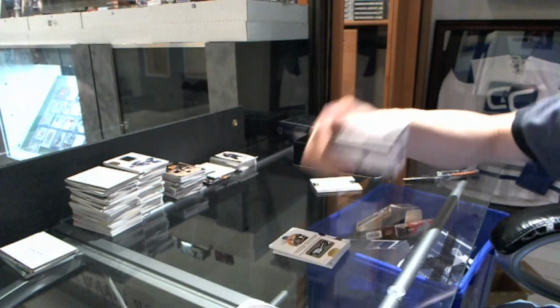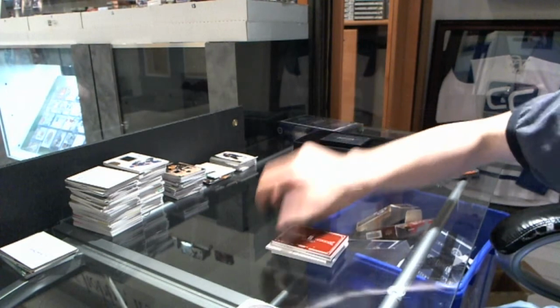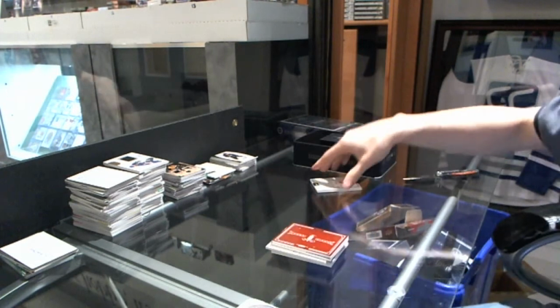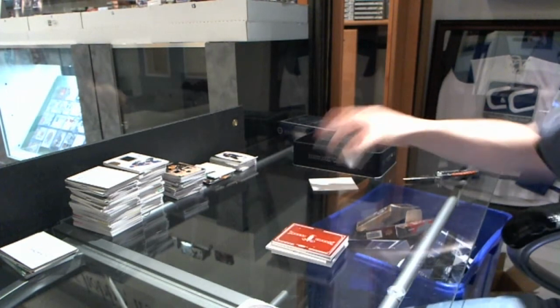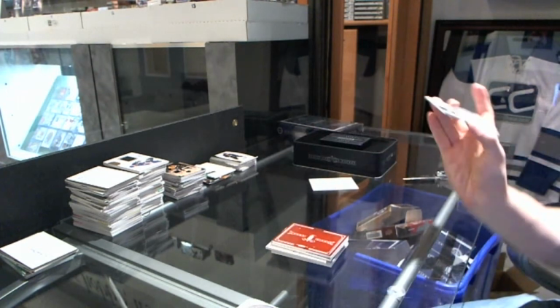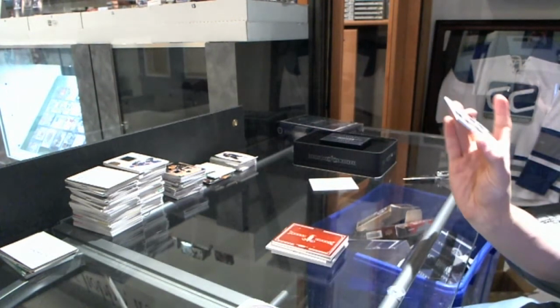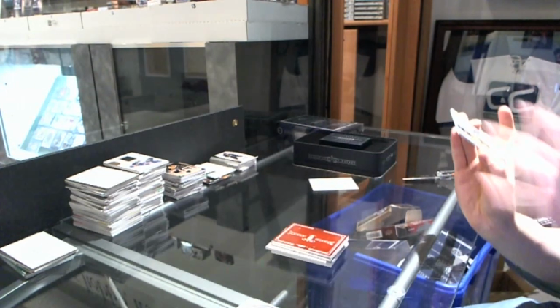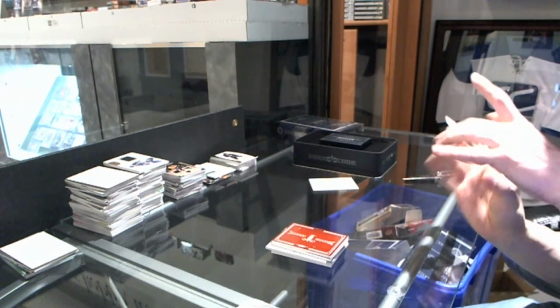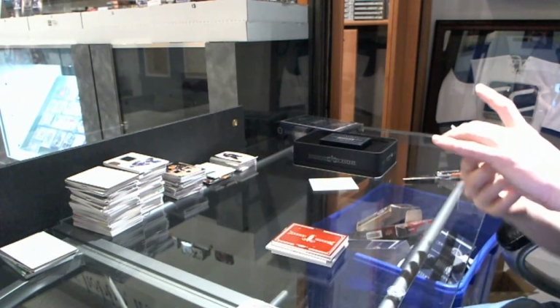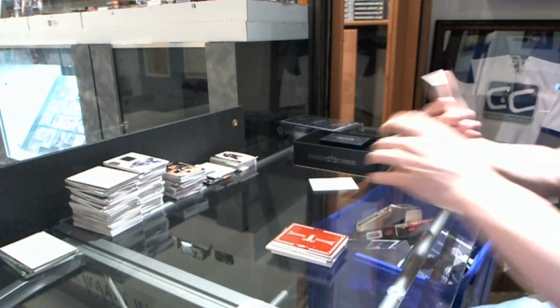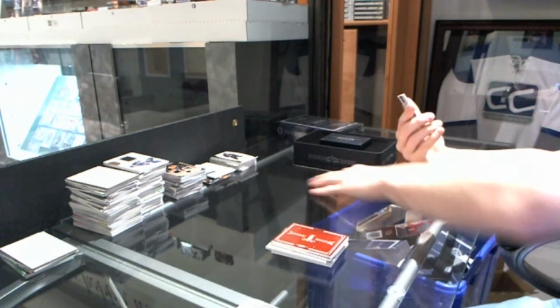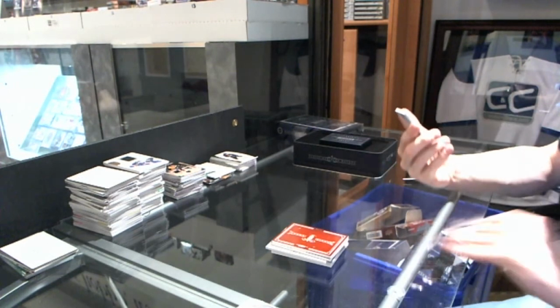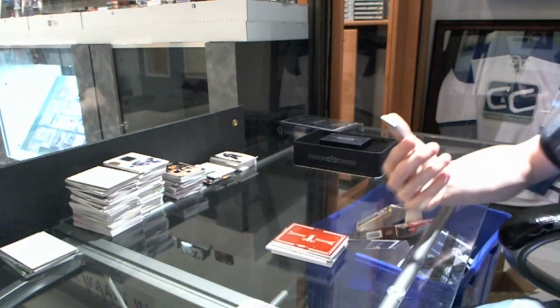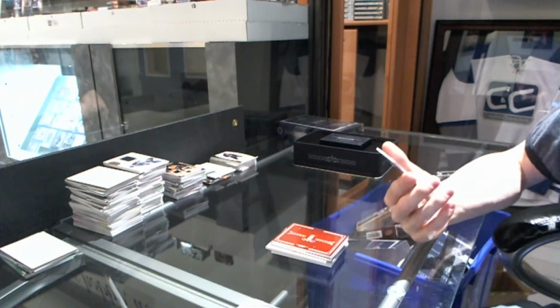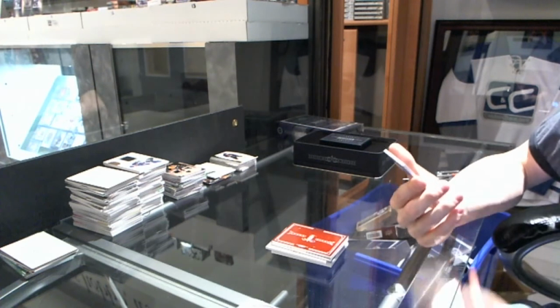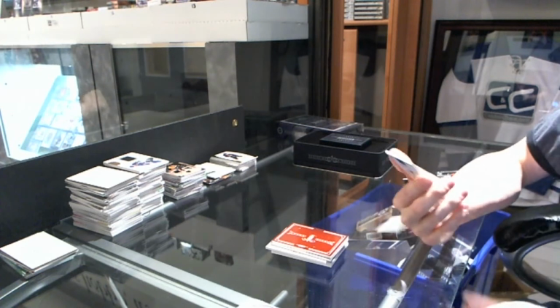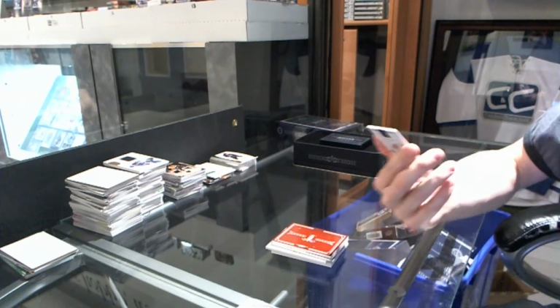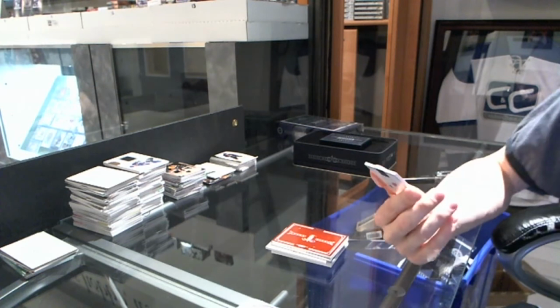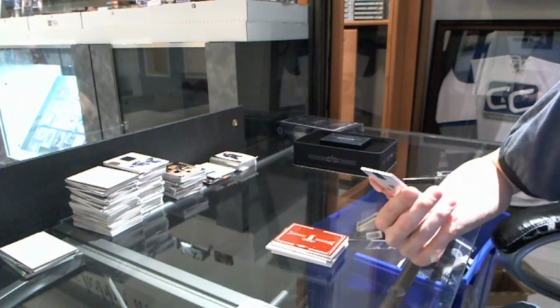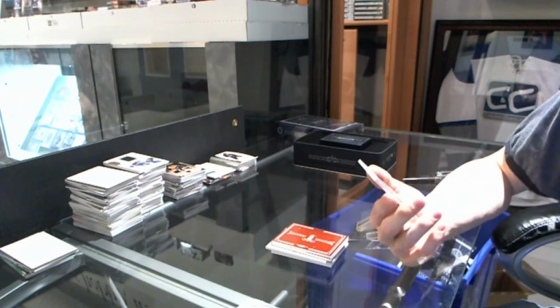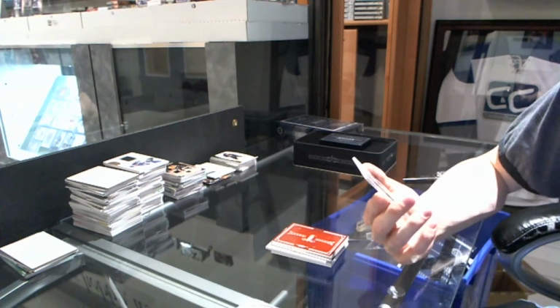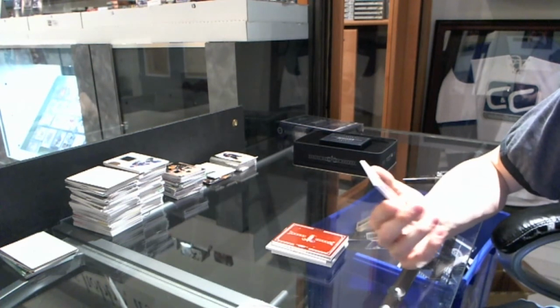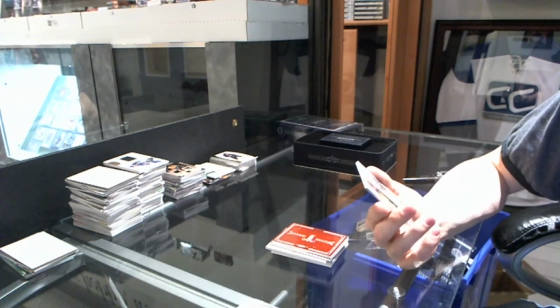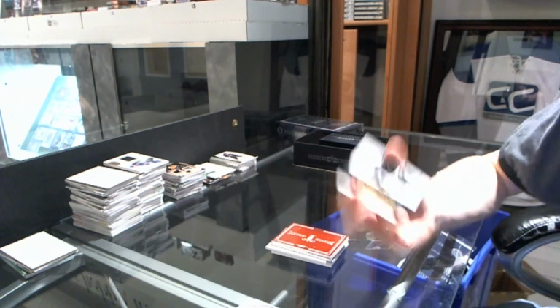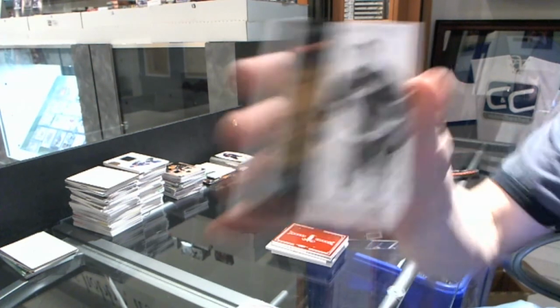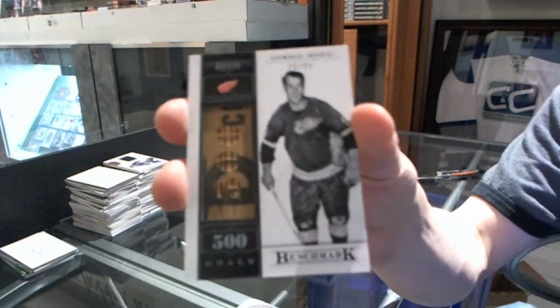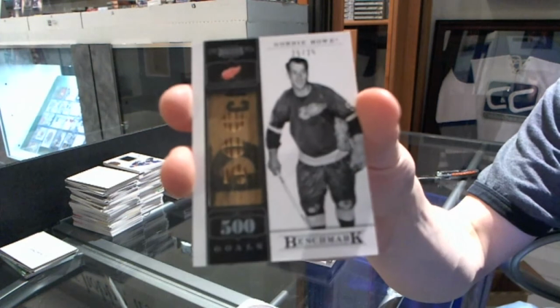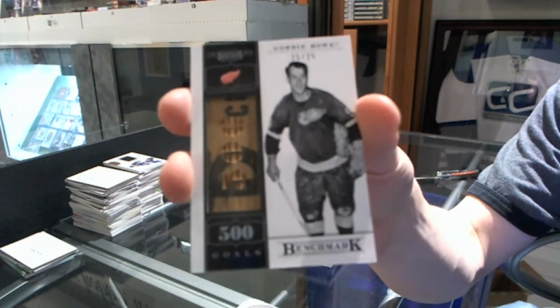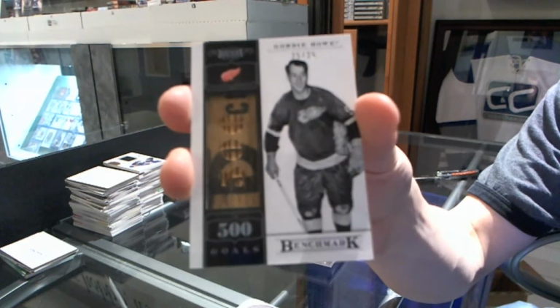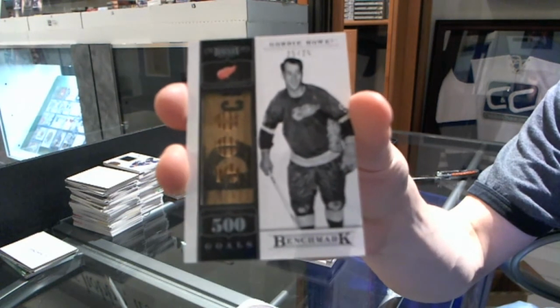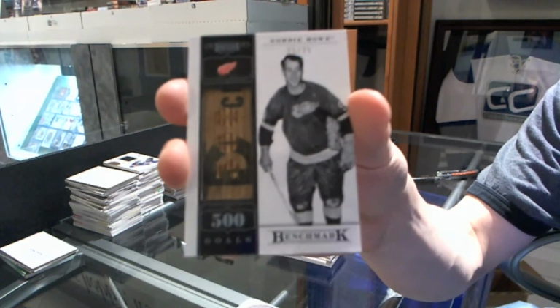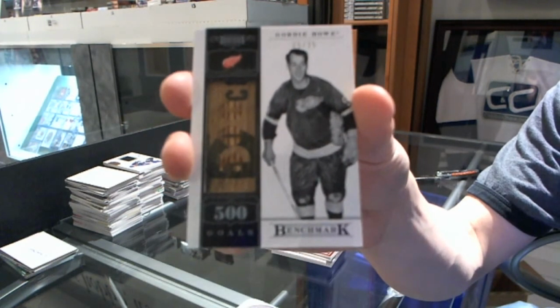And we finish this tin in a very sick method. With a benchmark game-used stick, number 25 of 25 for the Detroit Red Wings, Gordie Howe.